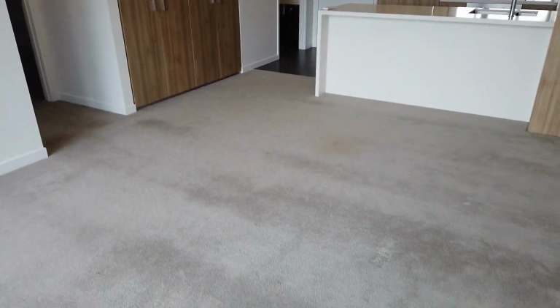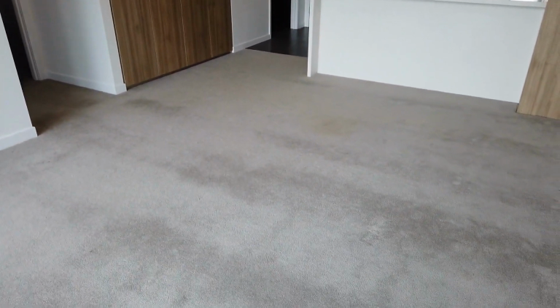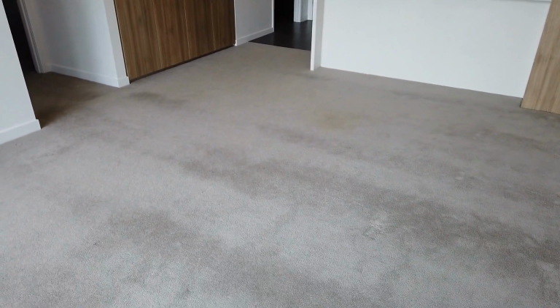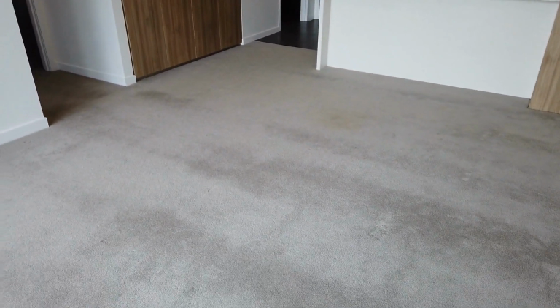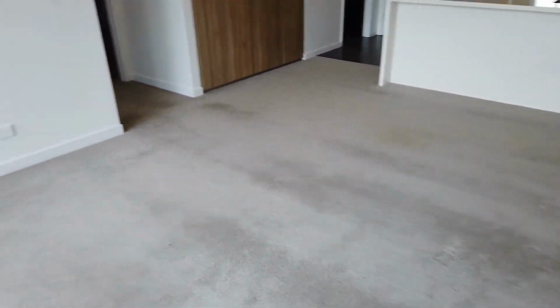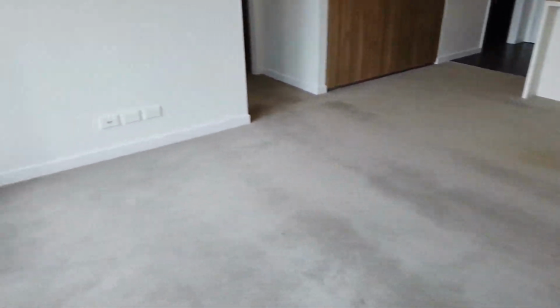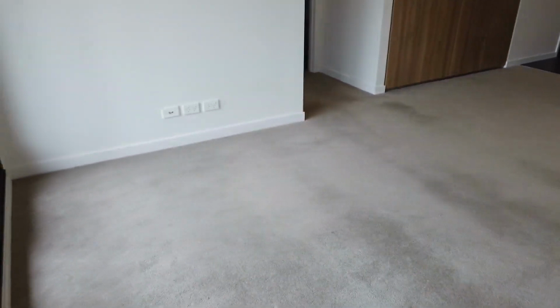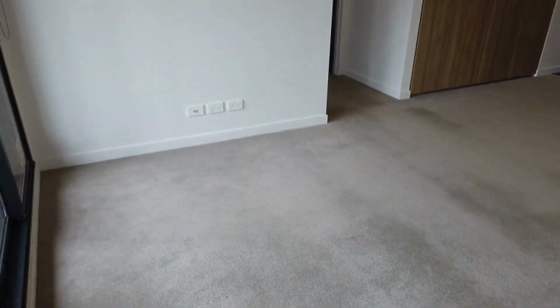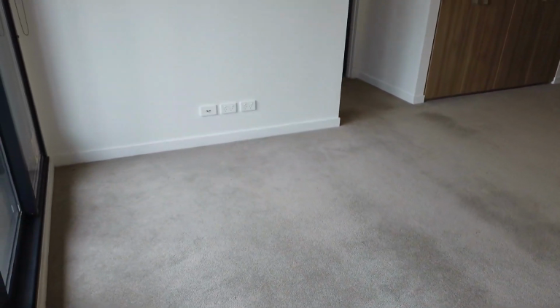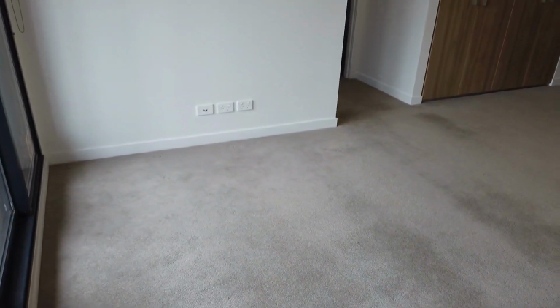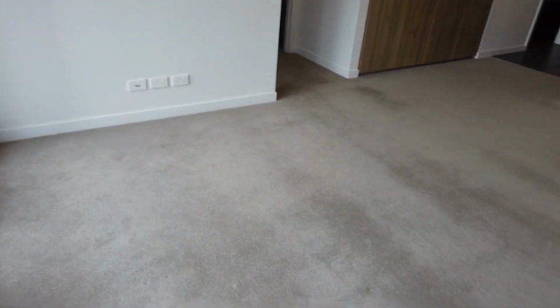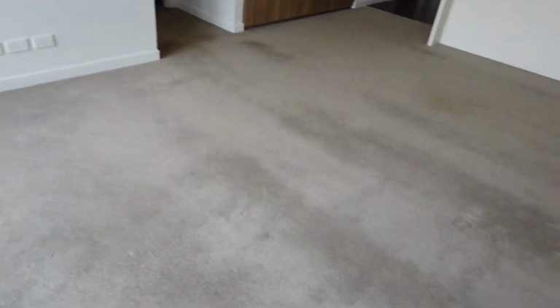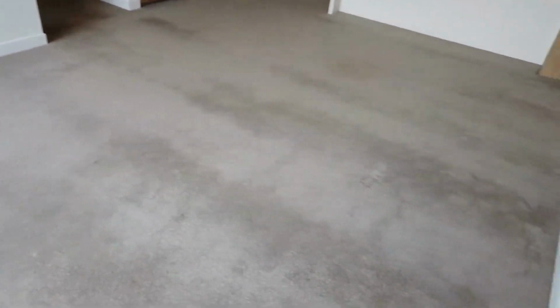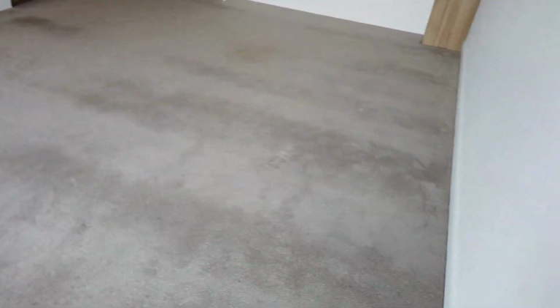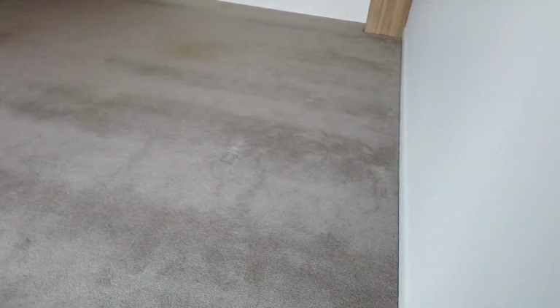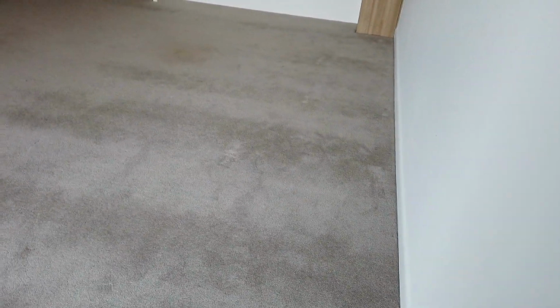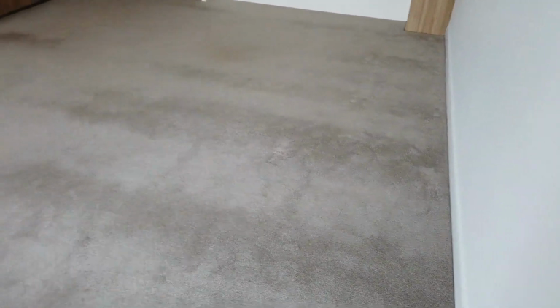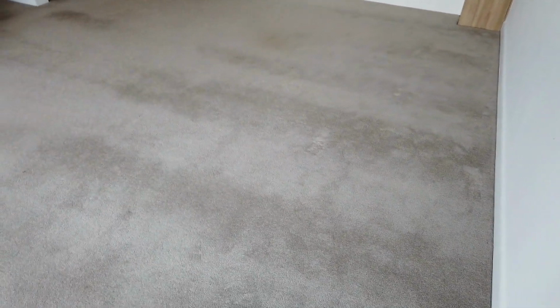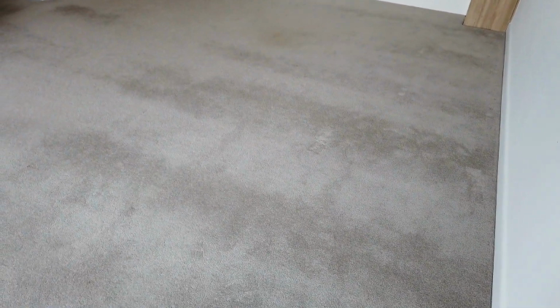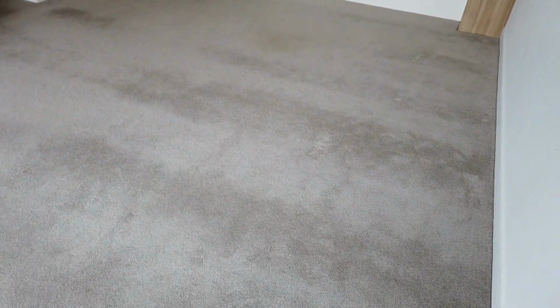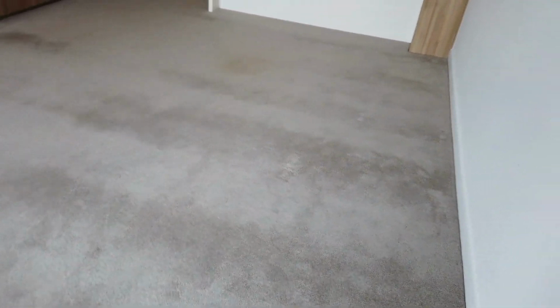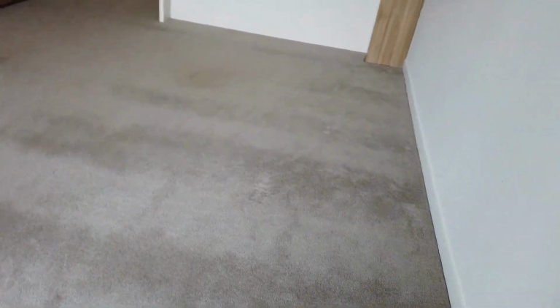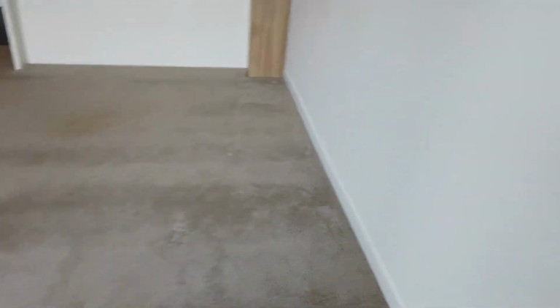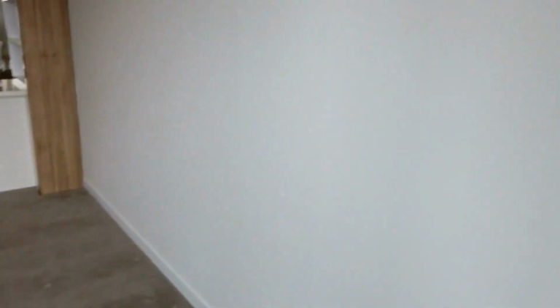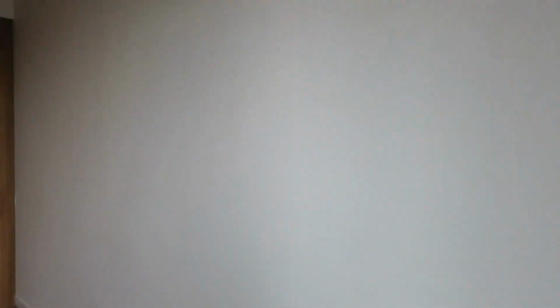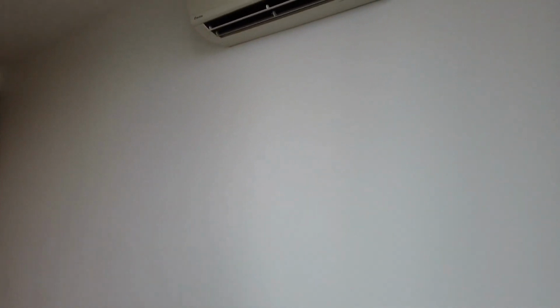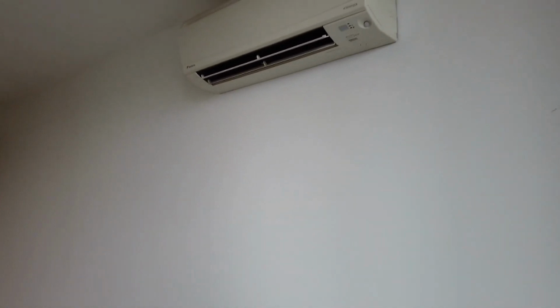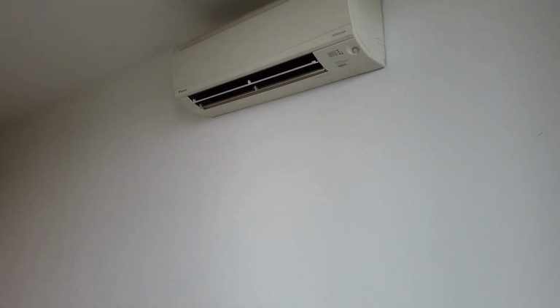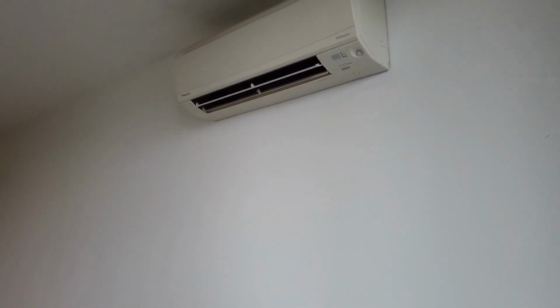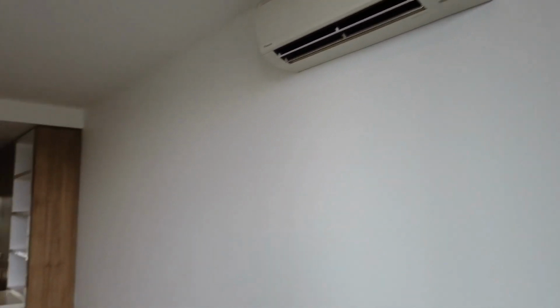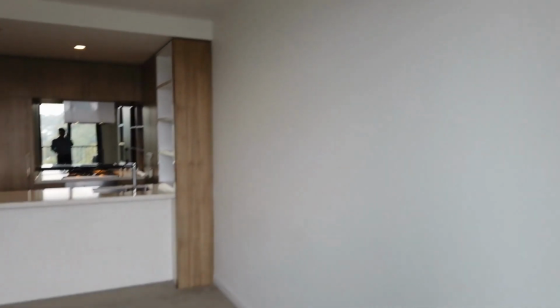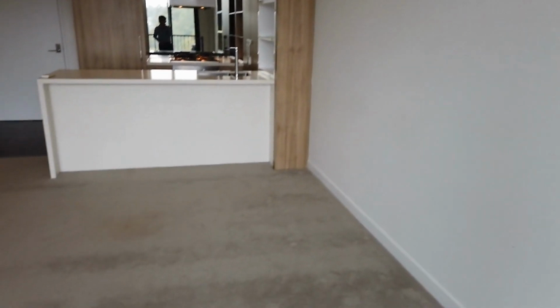Now let's start from the living area. As we can see here, it's a good-sized living with carpet flooring. And also we have aircon for heating and cooling.